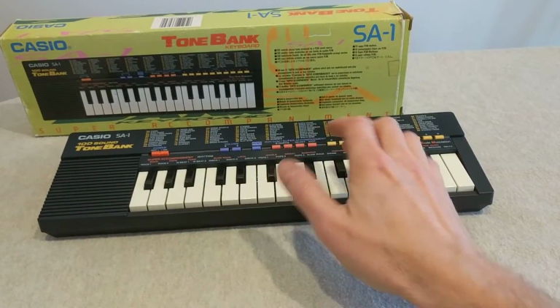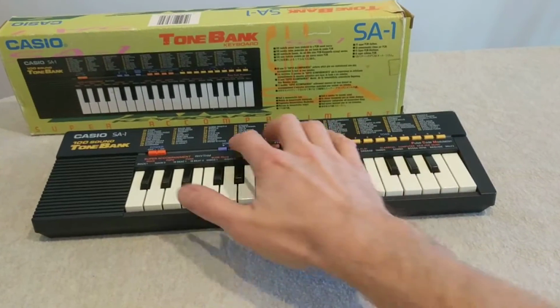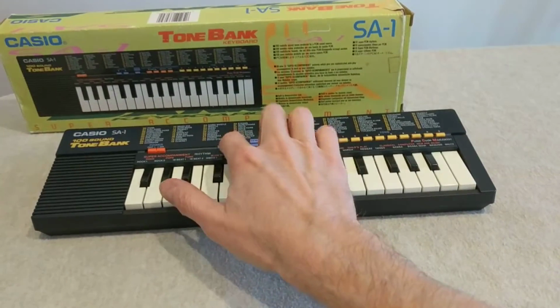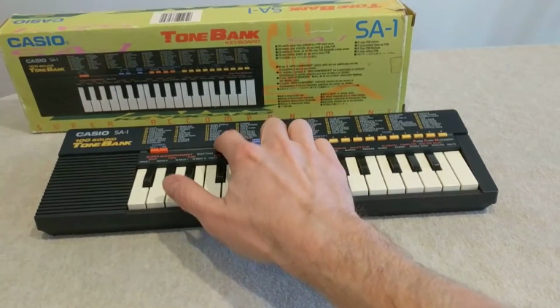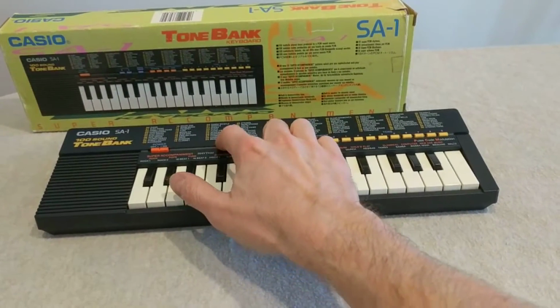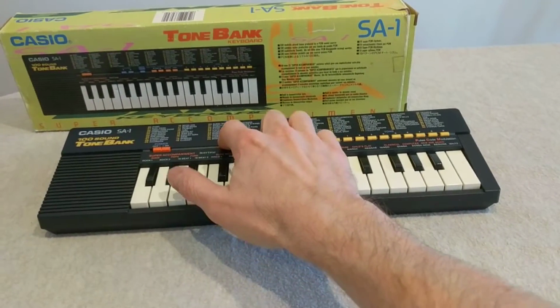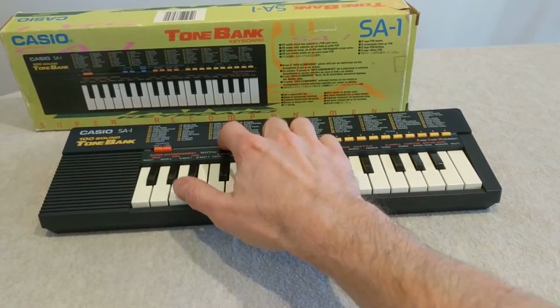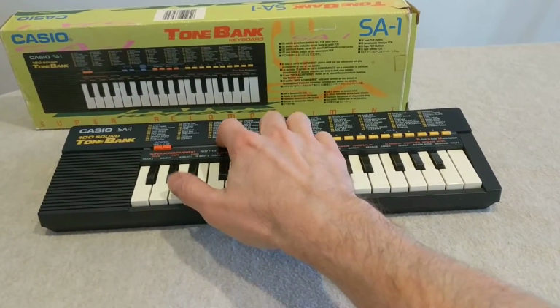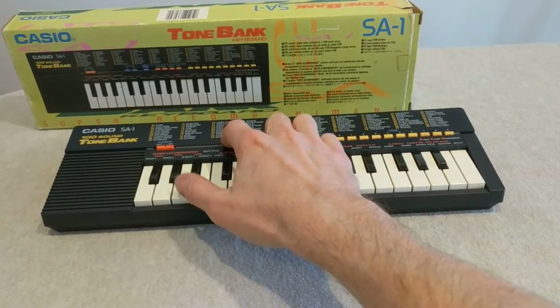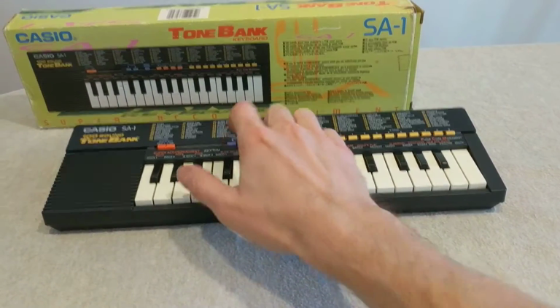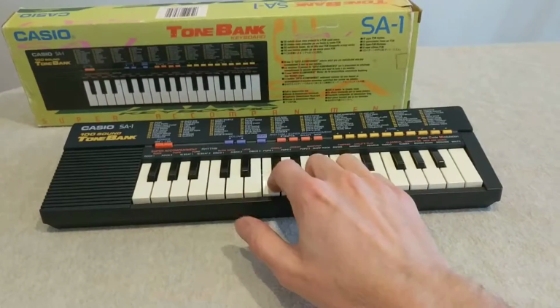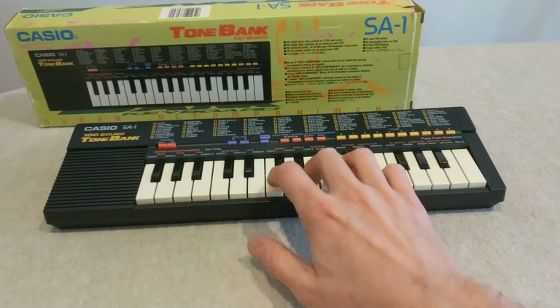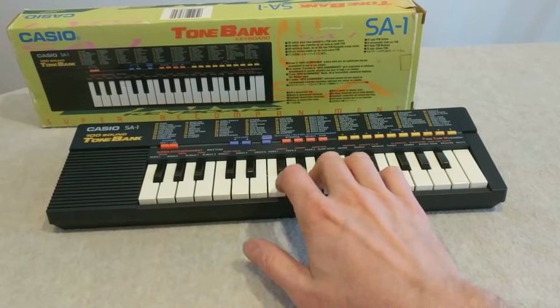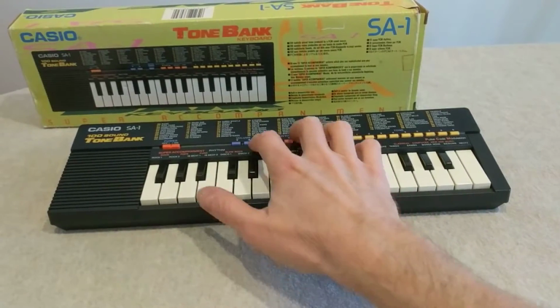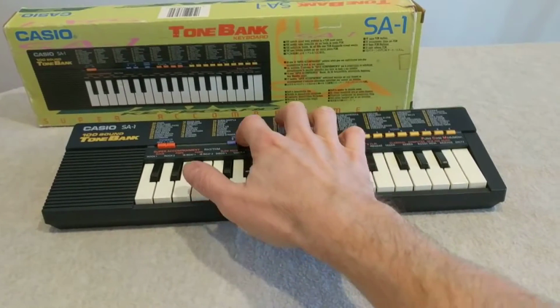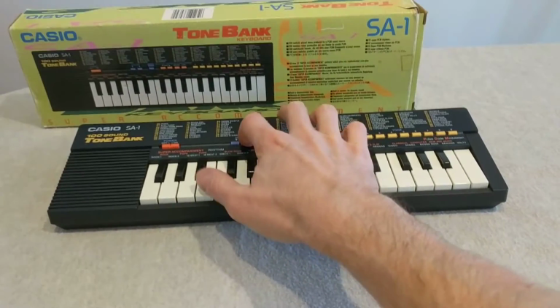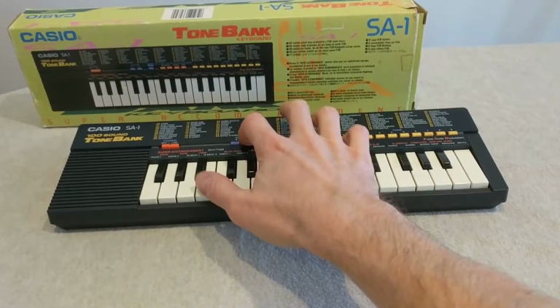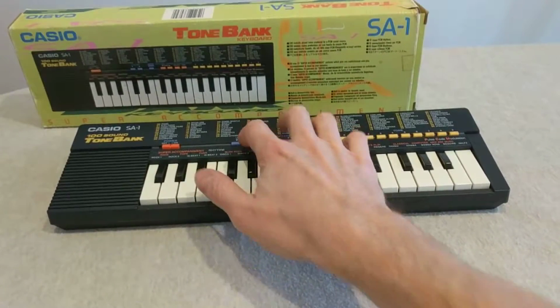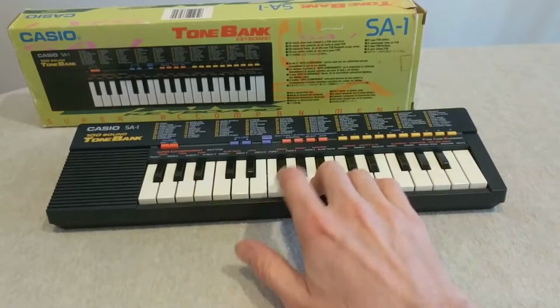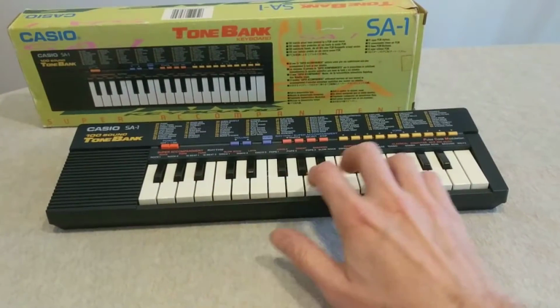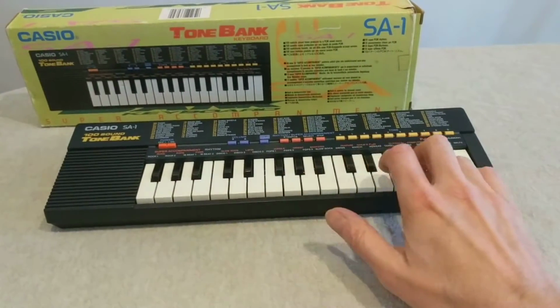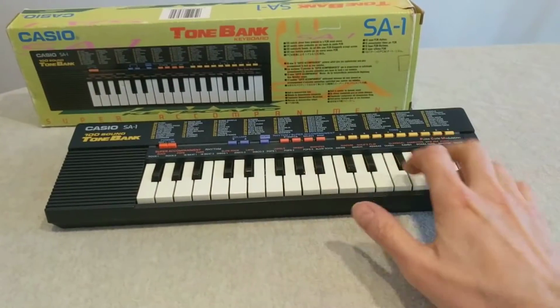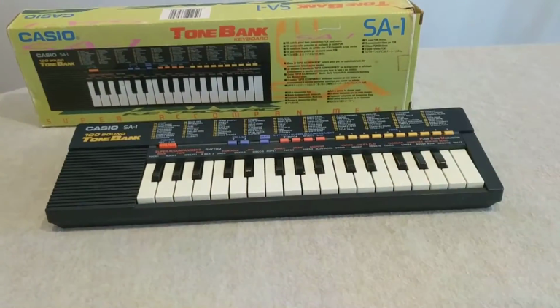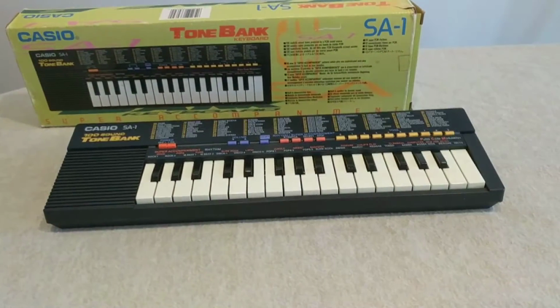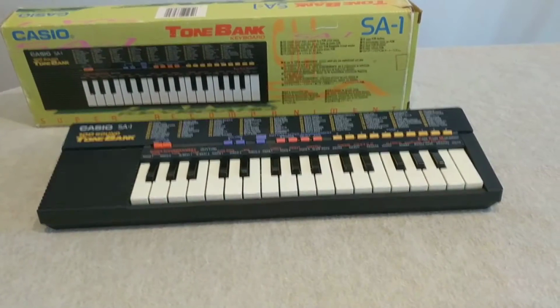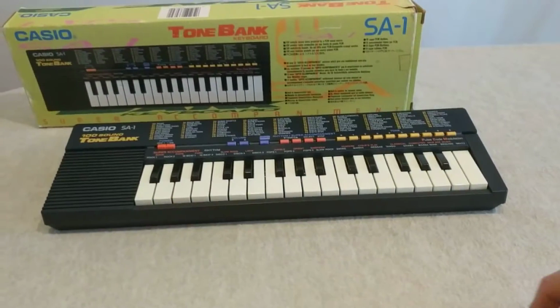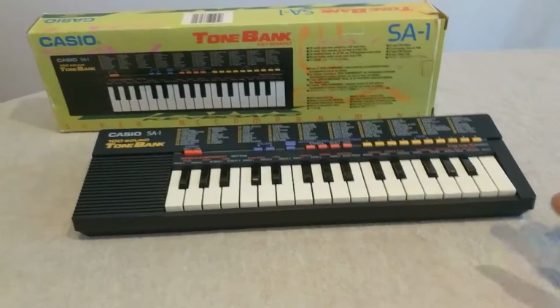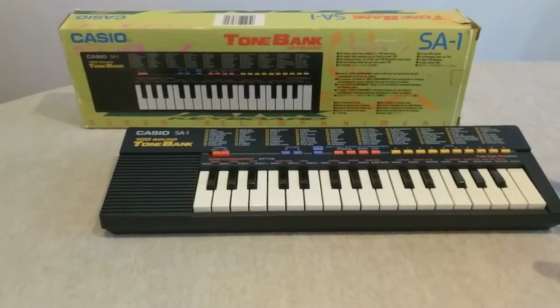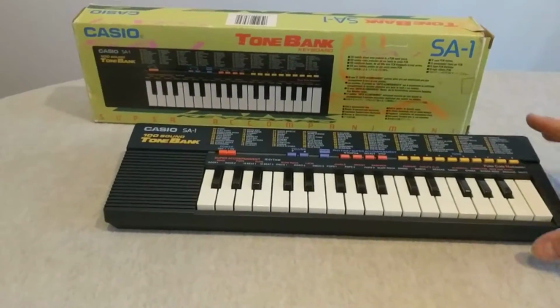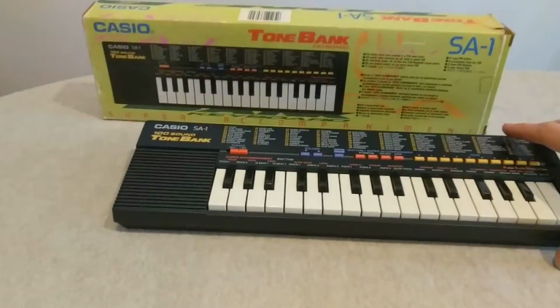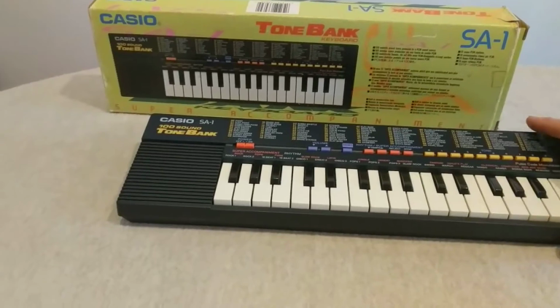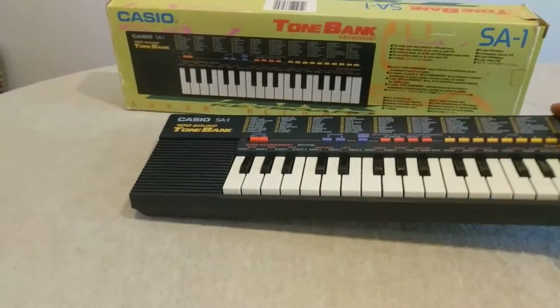It's got a volume control — turn it down and back up again. That's a really nice little keyboard.